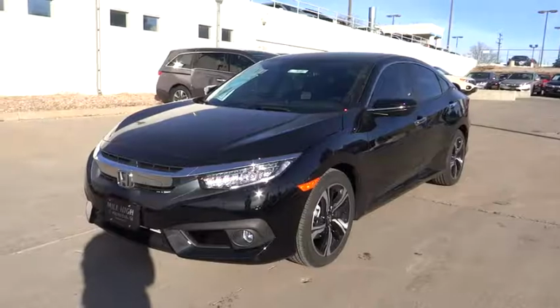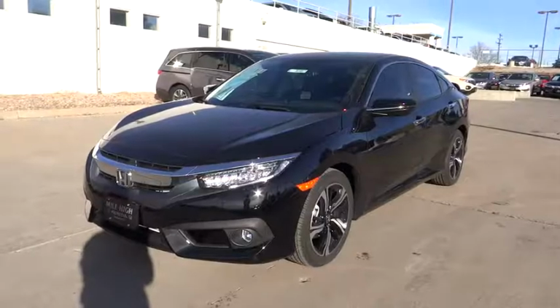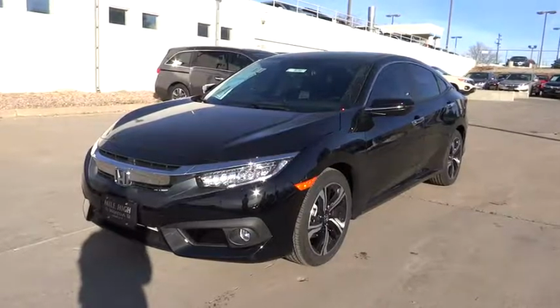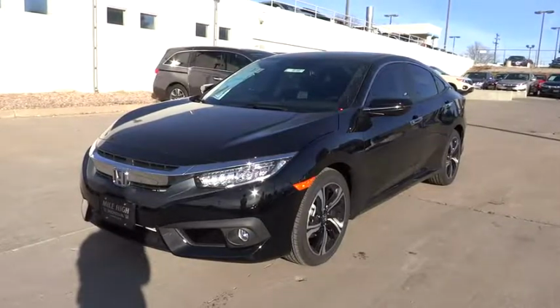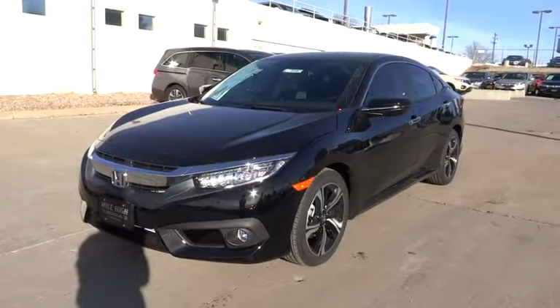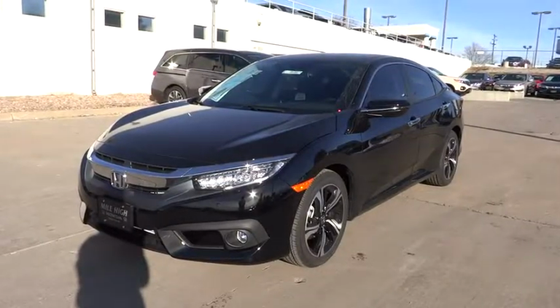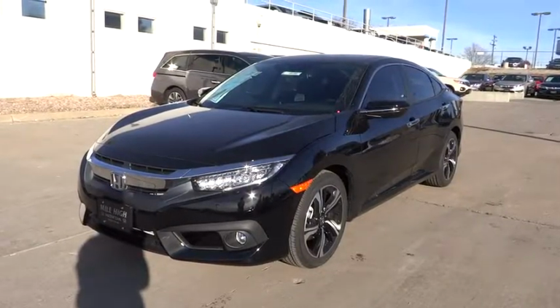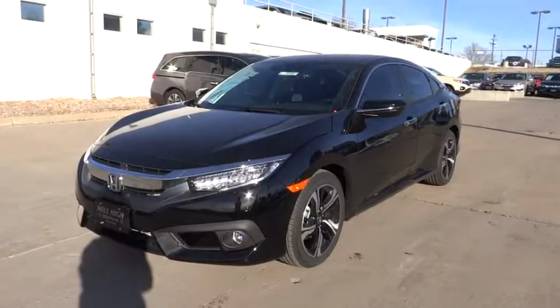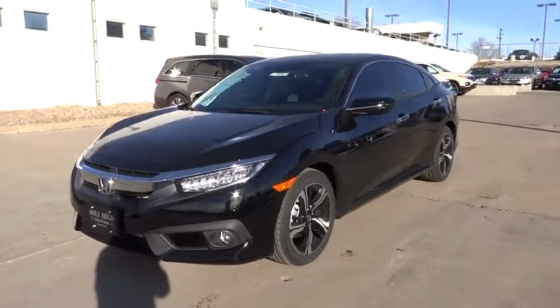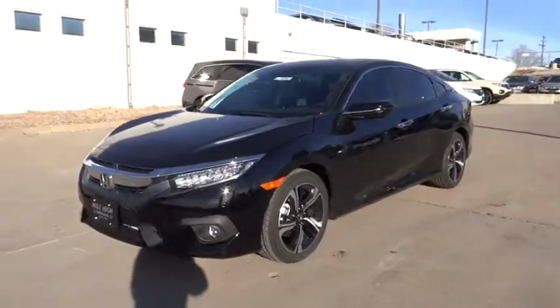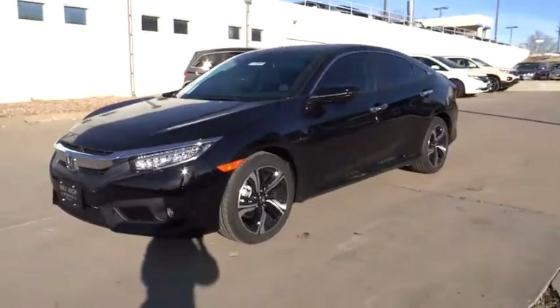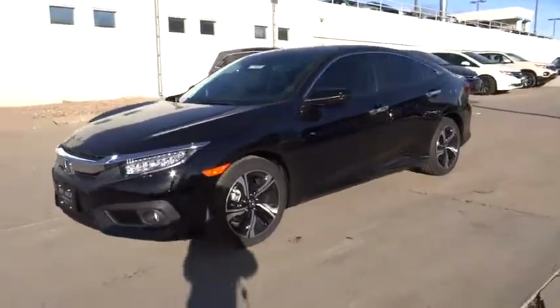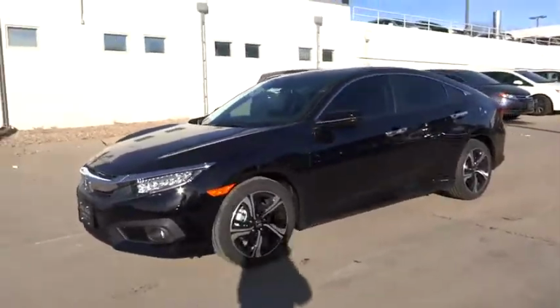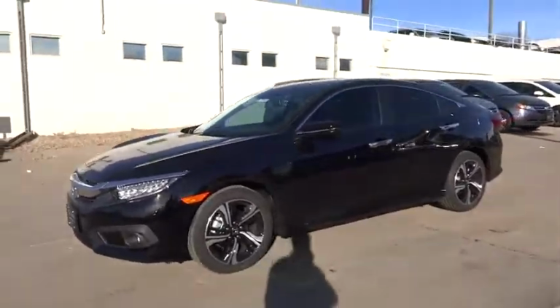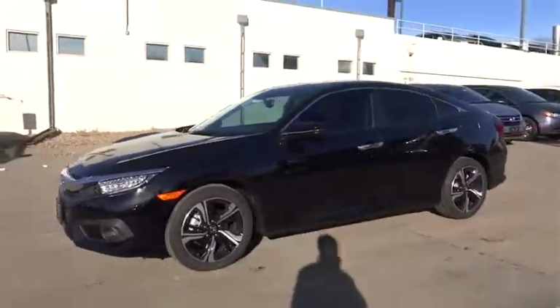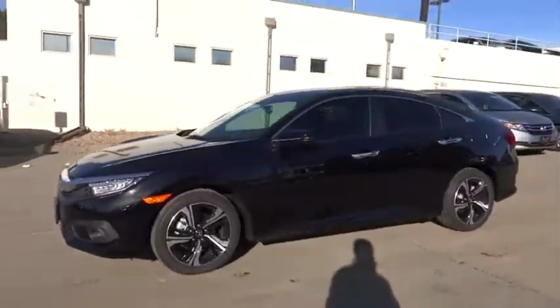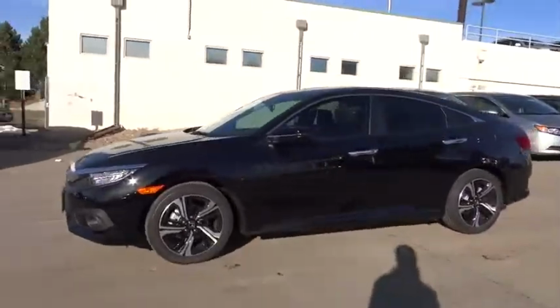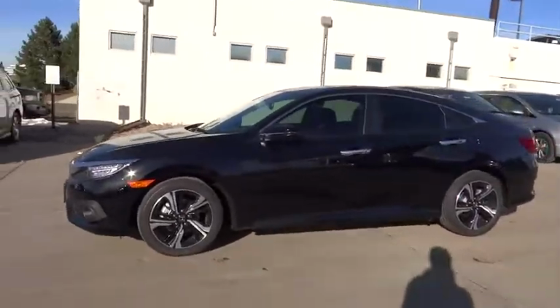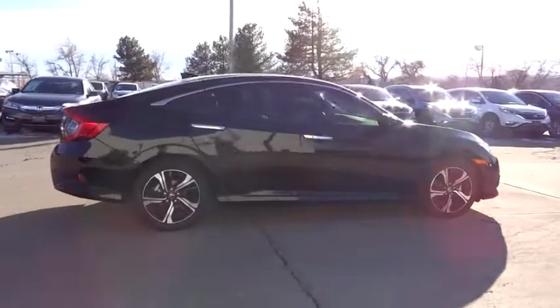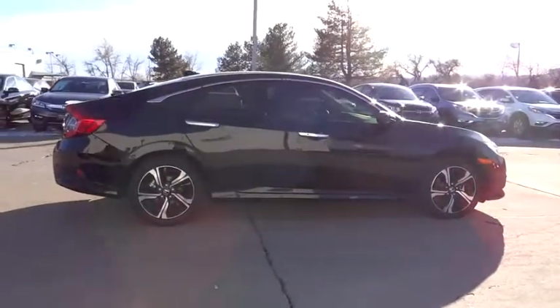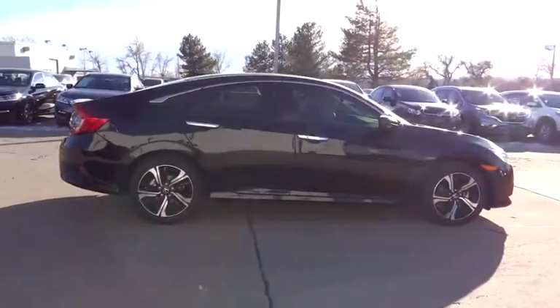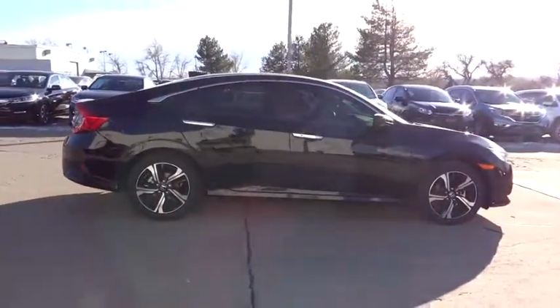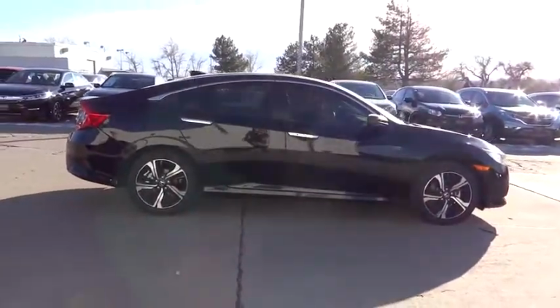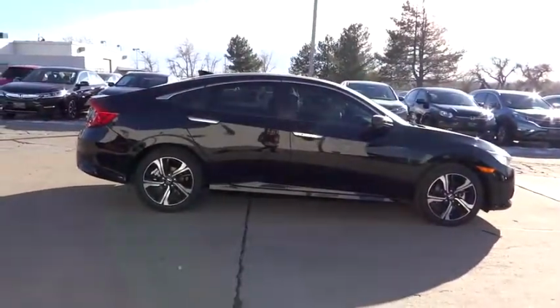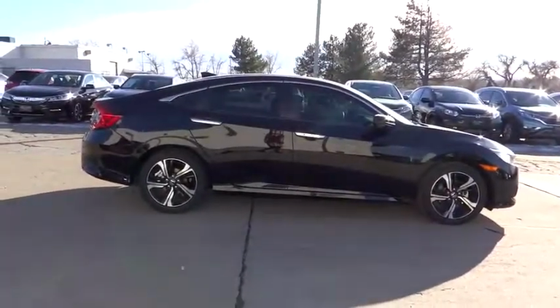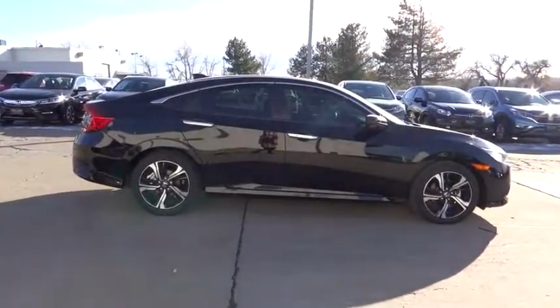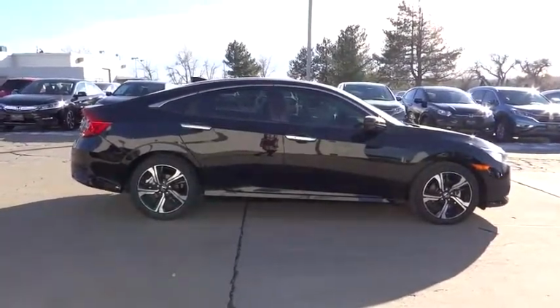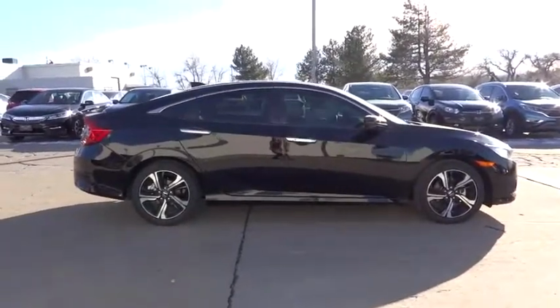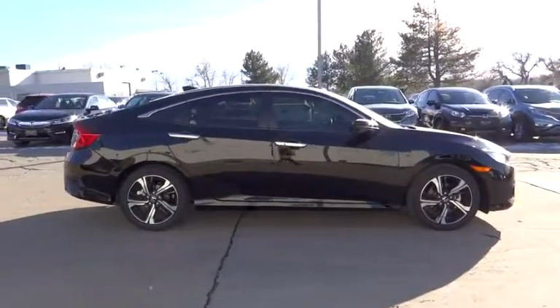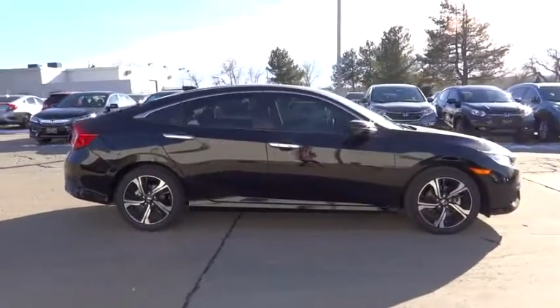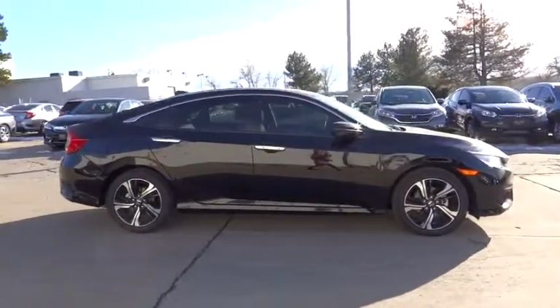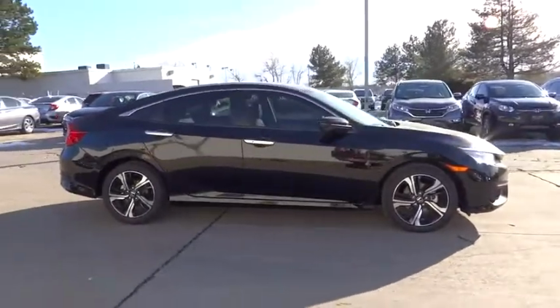The 2017 Honda Civic. Honda Civic: practical, awesome gas mileage, and incredibly reliable. Here are some of this vehicle's great options.